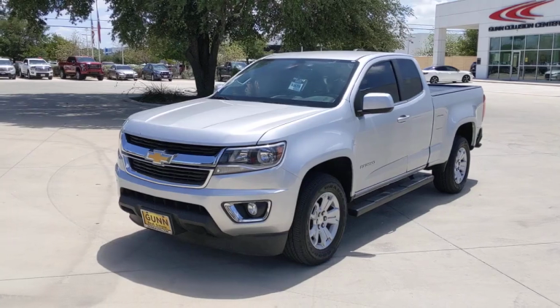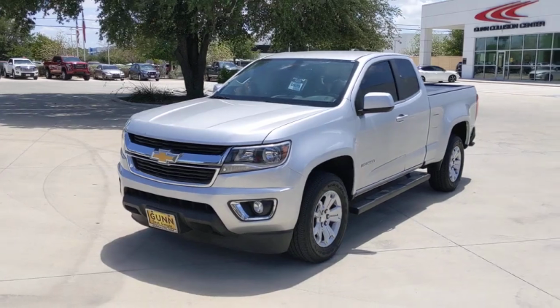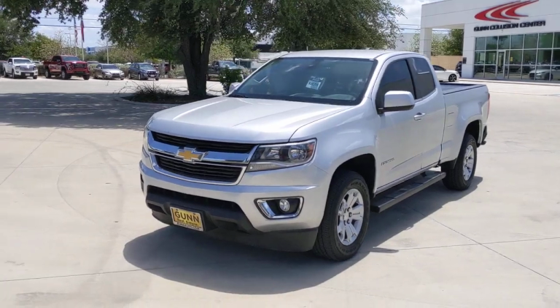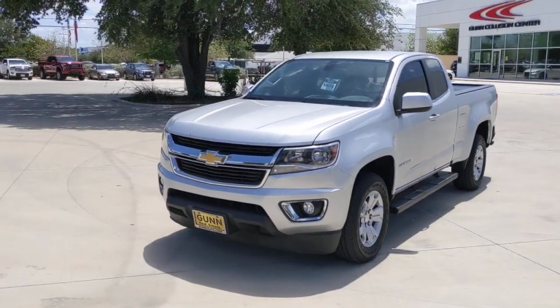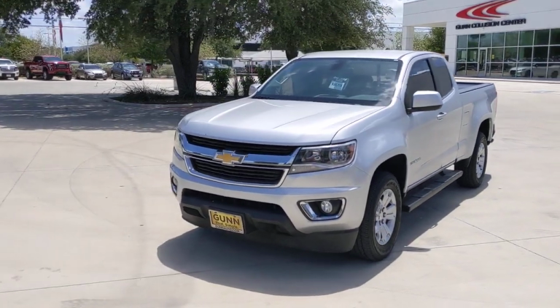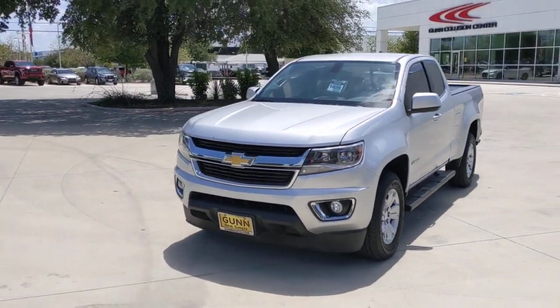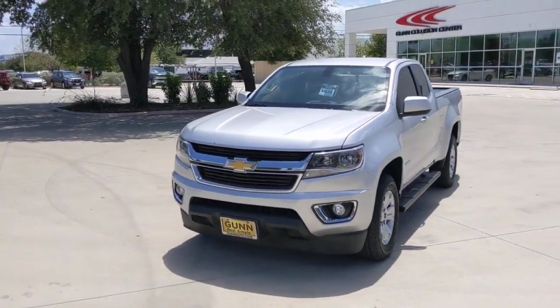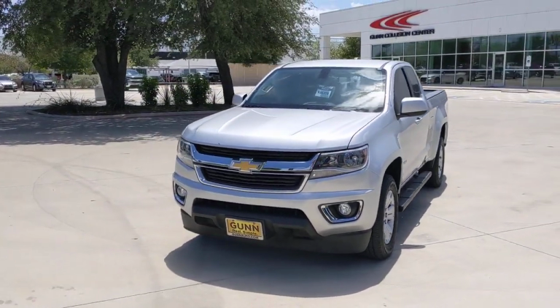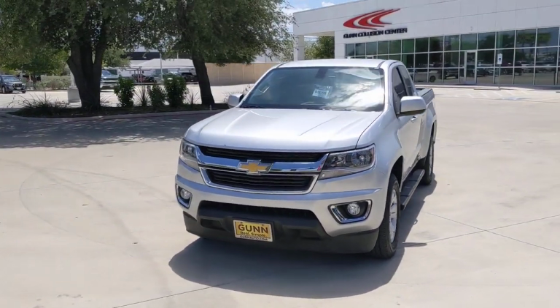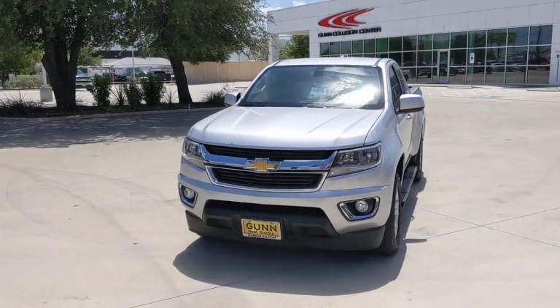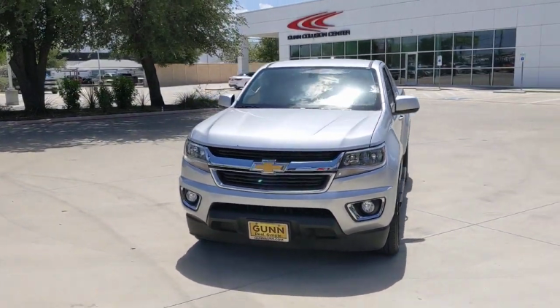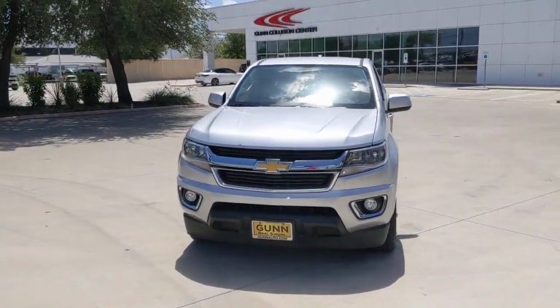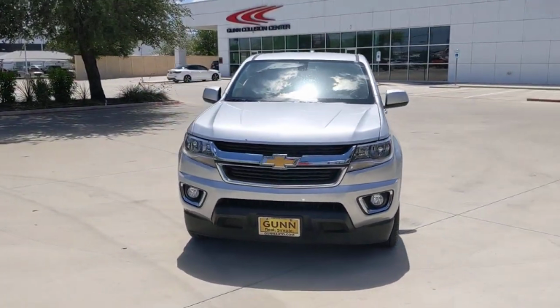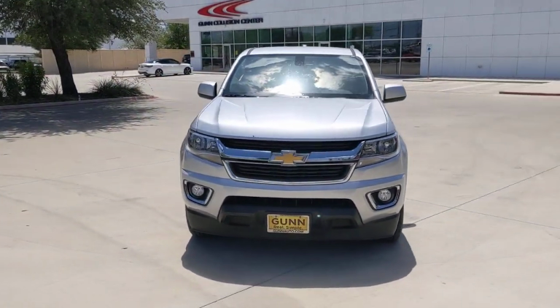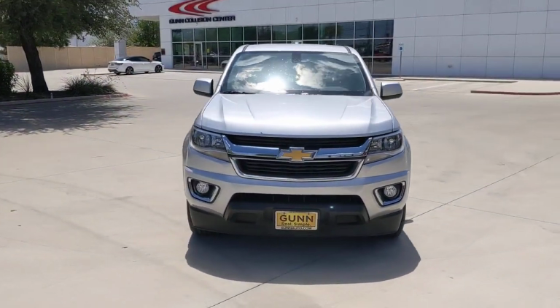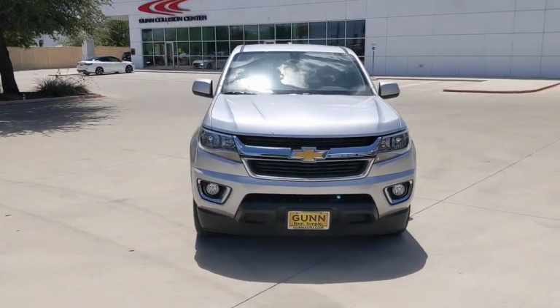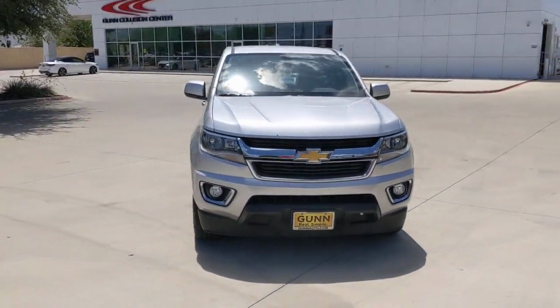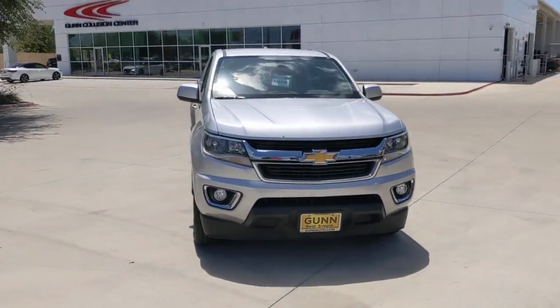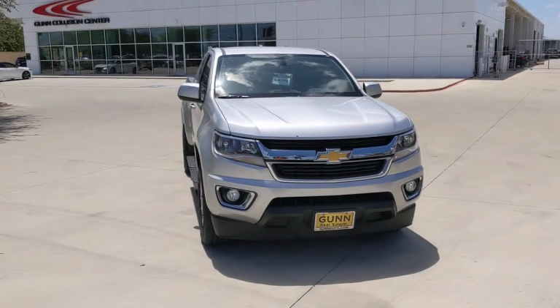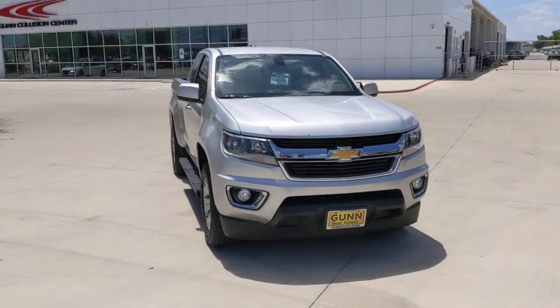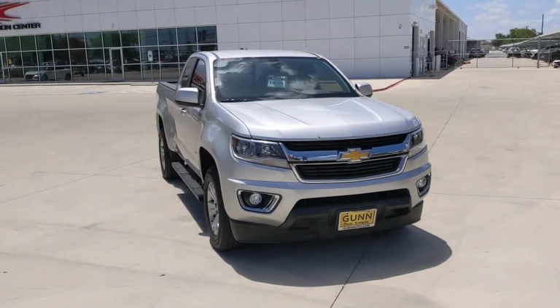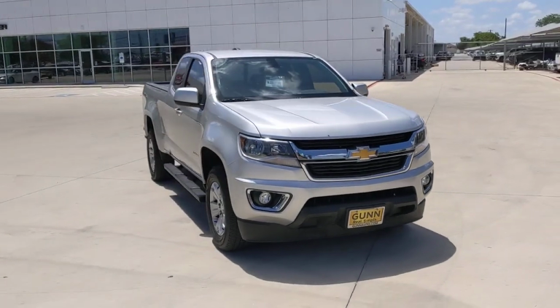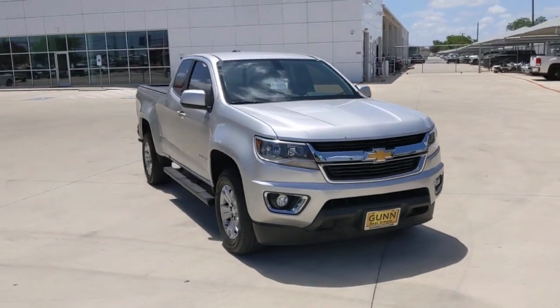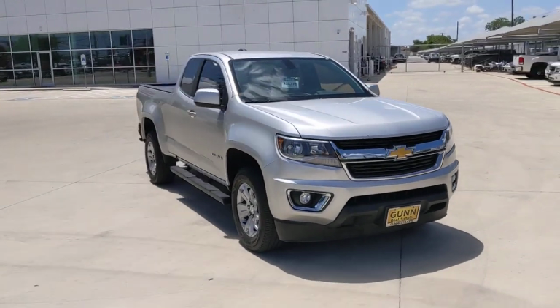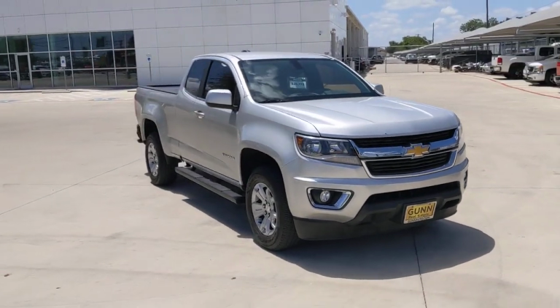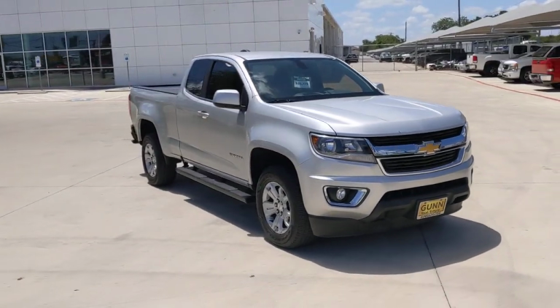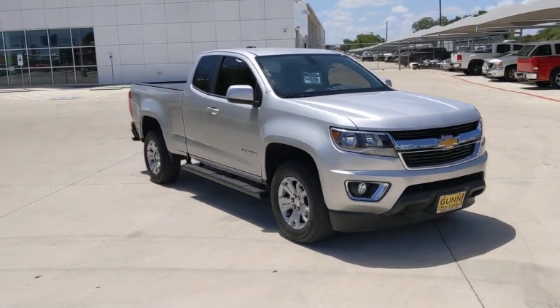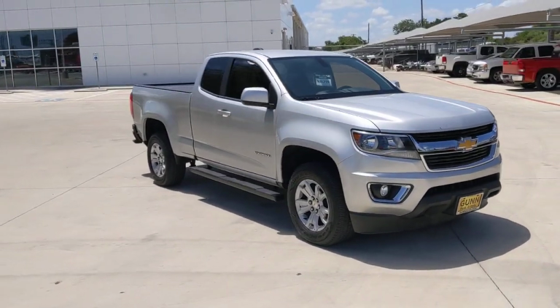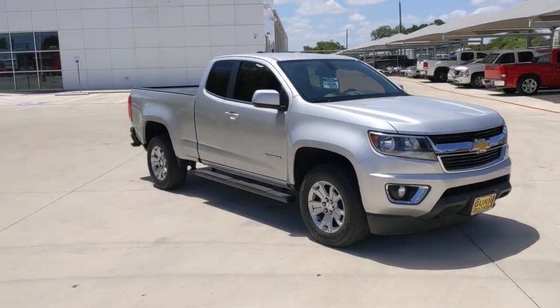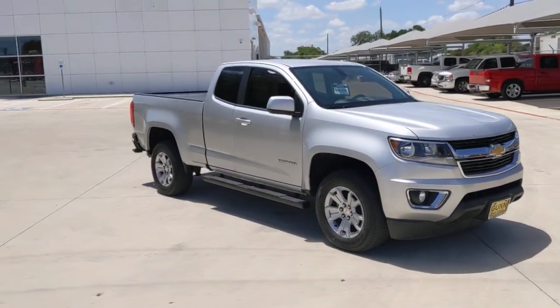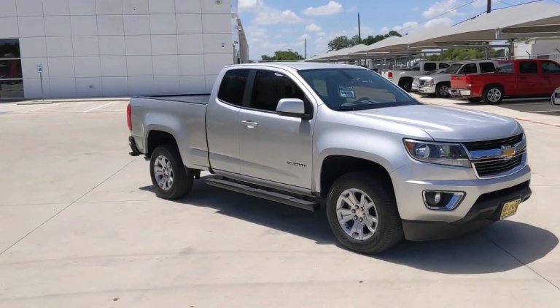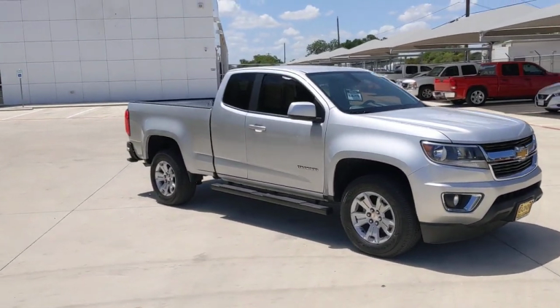Get acquainted with the 2019 Chevrolet Colorado. This vehicle still has fewer than 70,000 miles on the clock, so it won't last long.